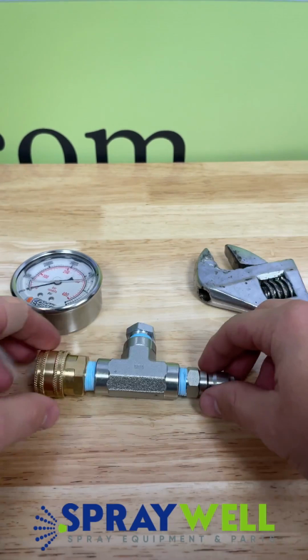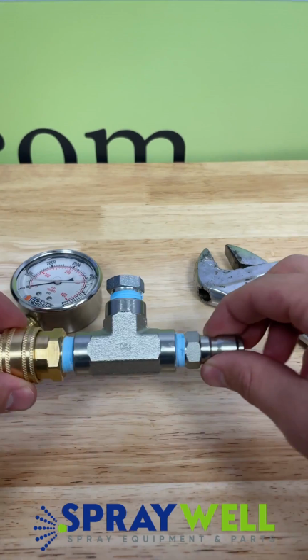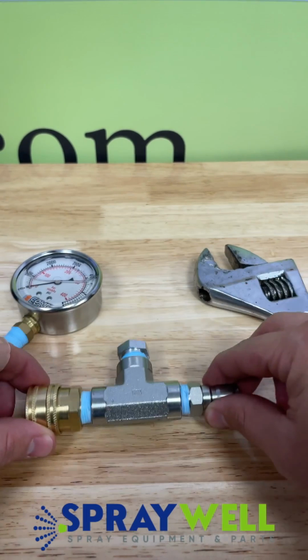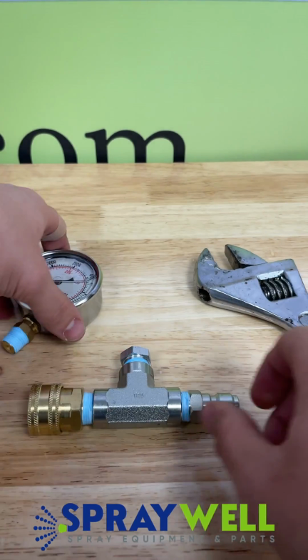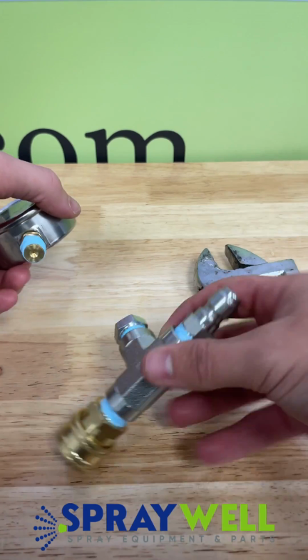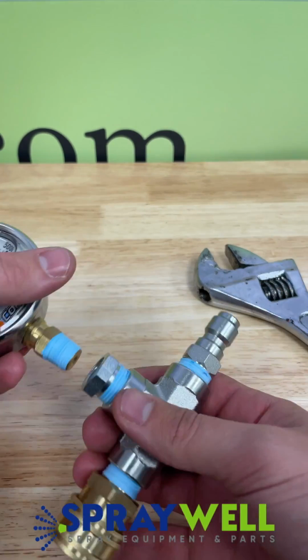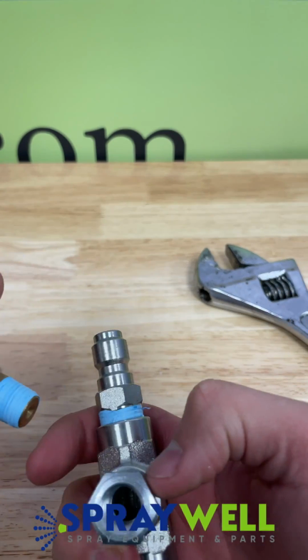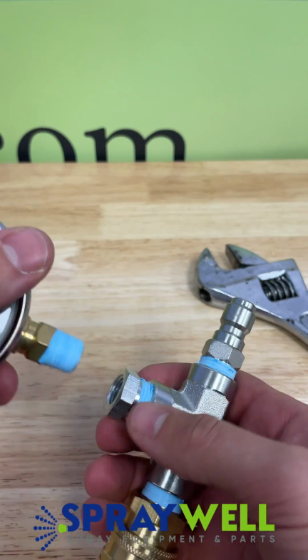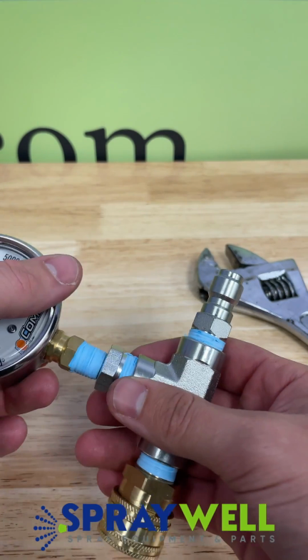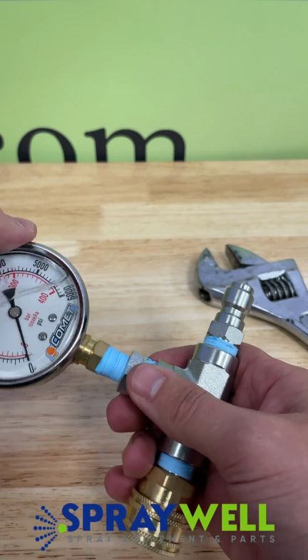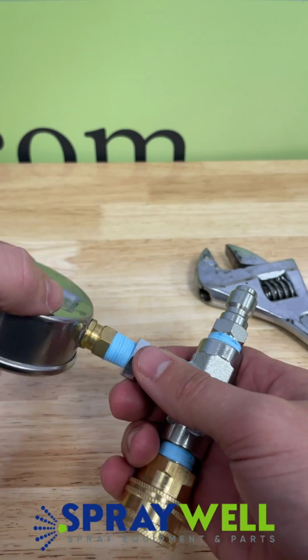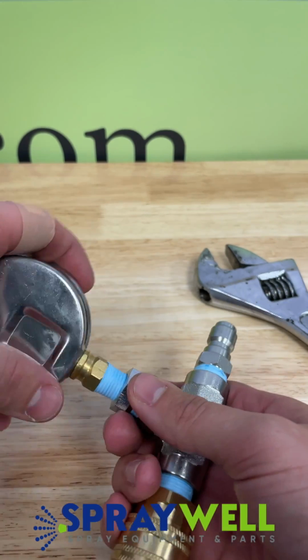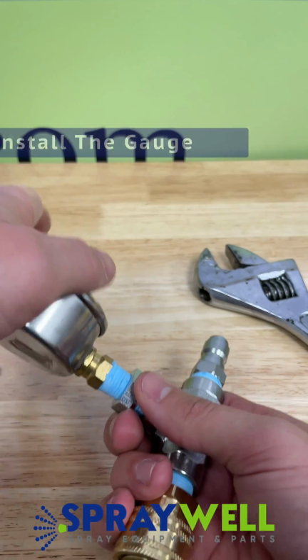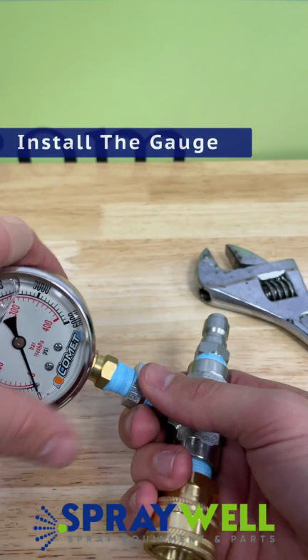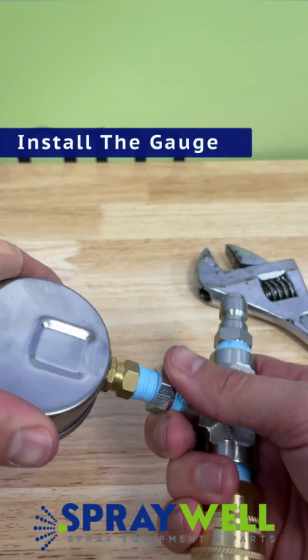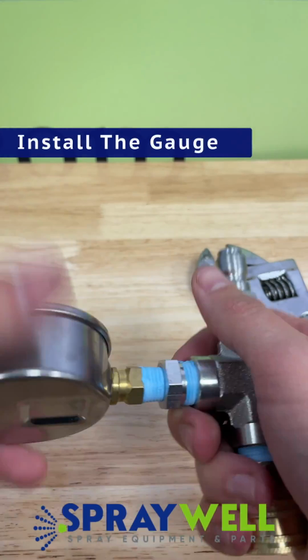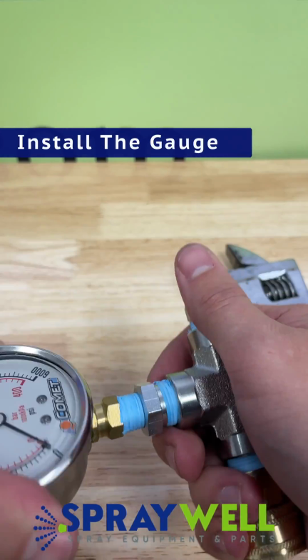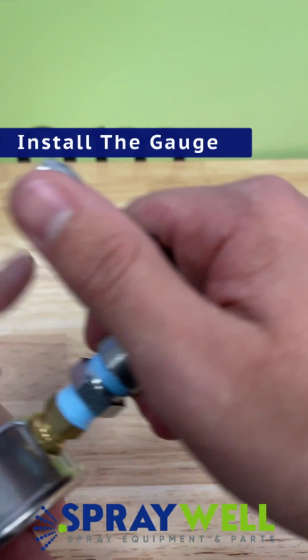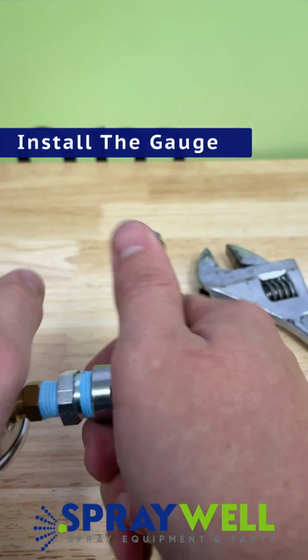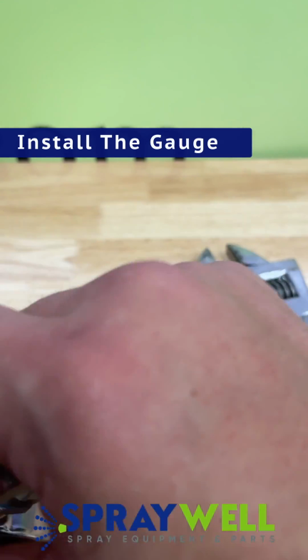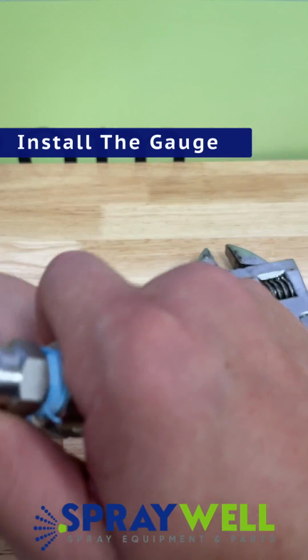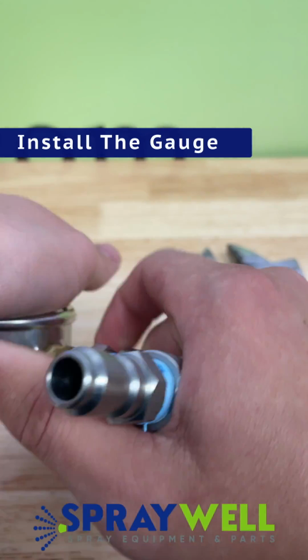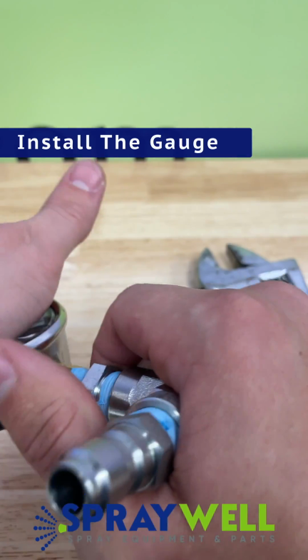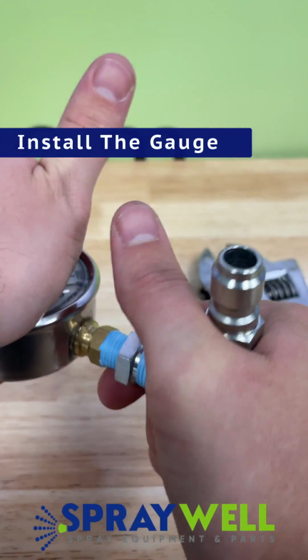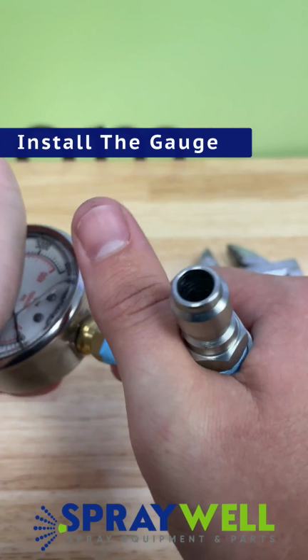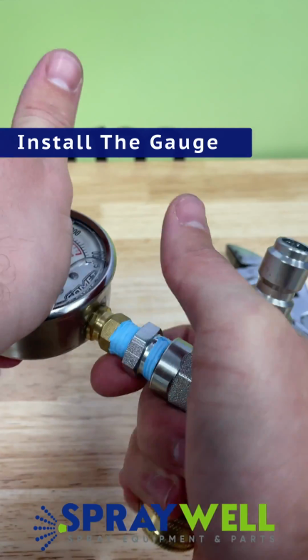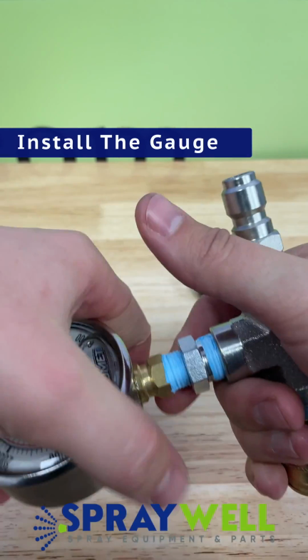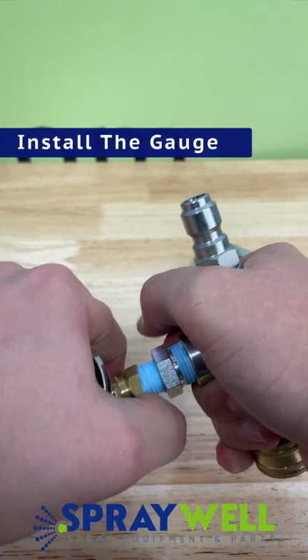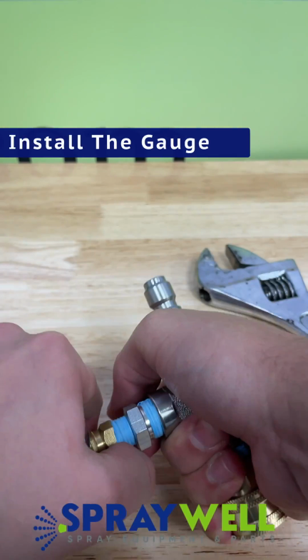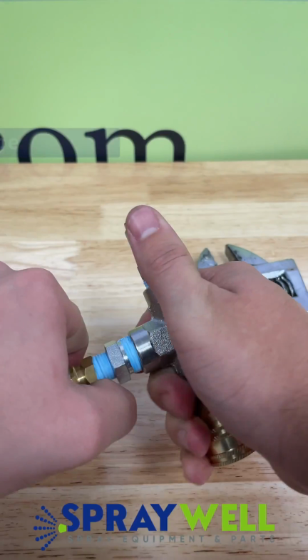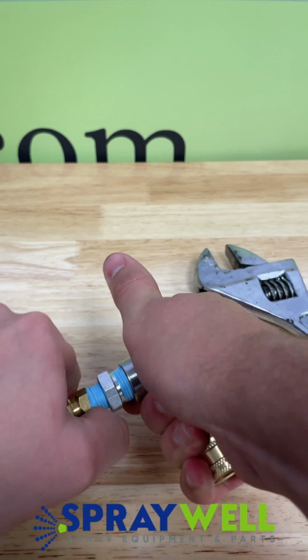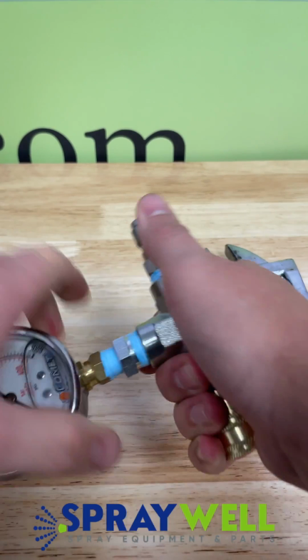Now that you have both of the fittings on either end, you're going to want to screw in this pressure gauge. Make sure it is screwed down tight, and be a little careful with it as you don't want to damage the gauge.